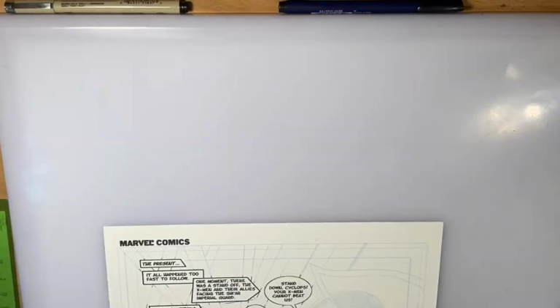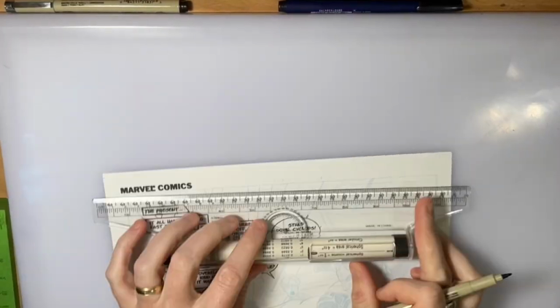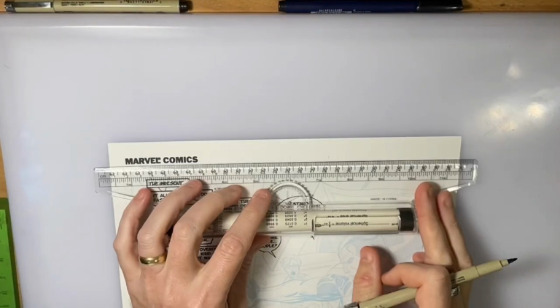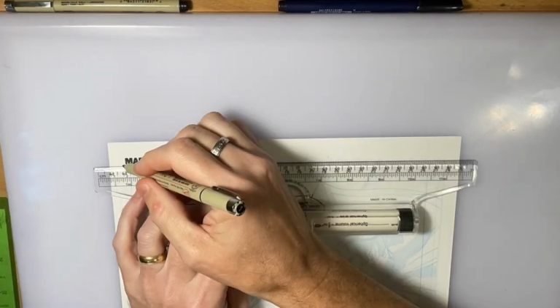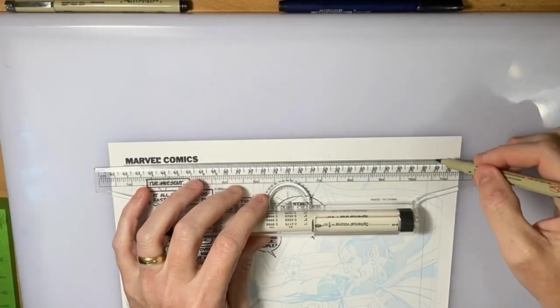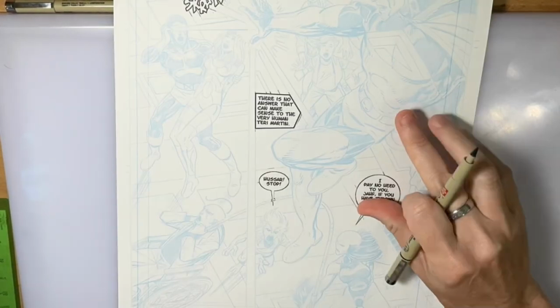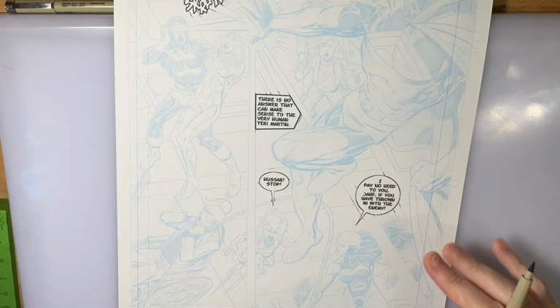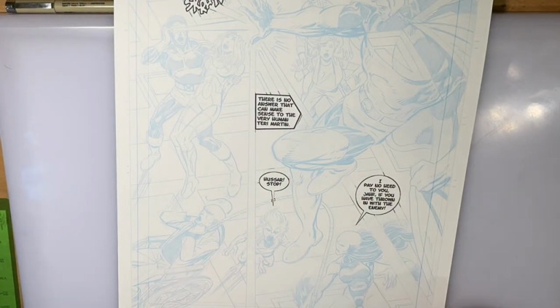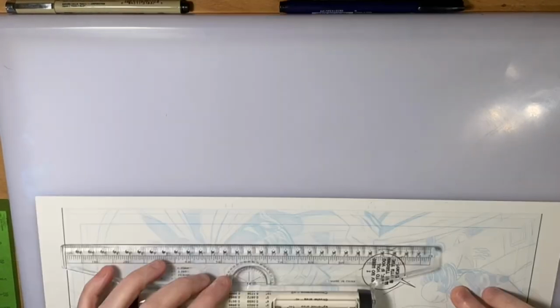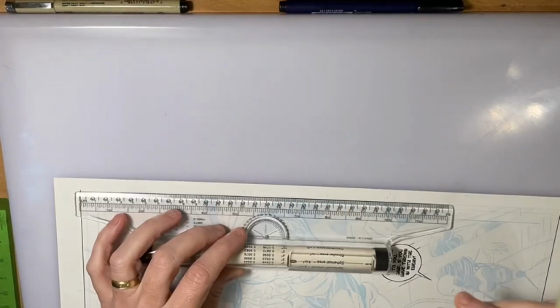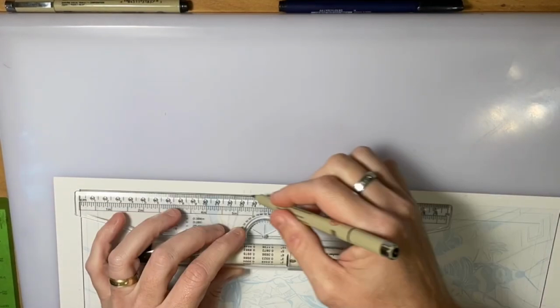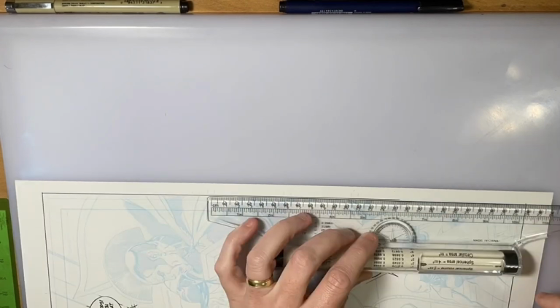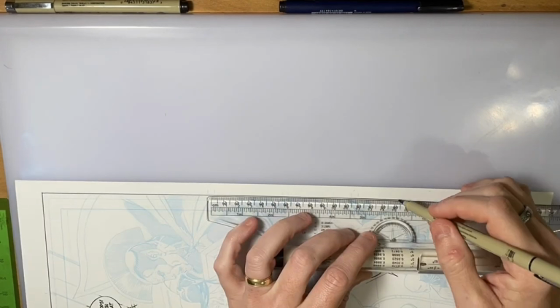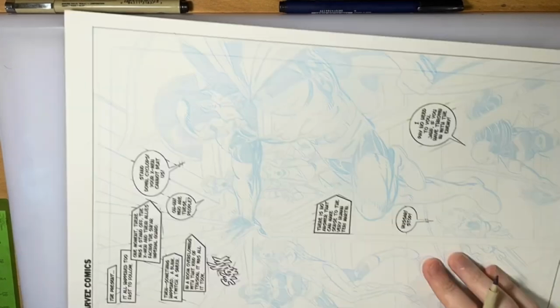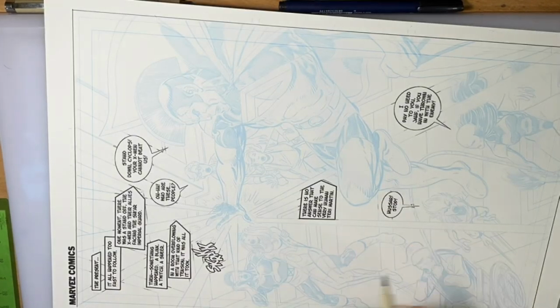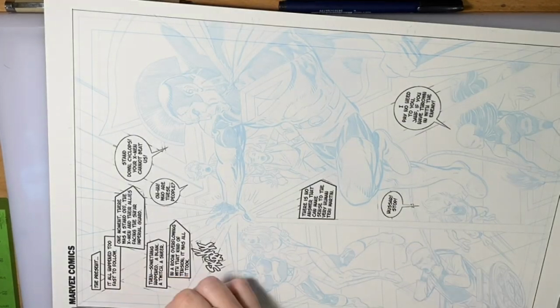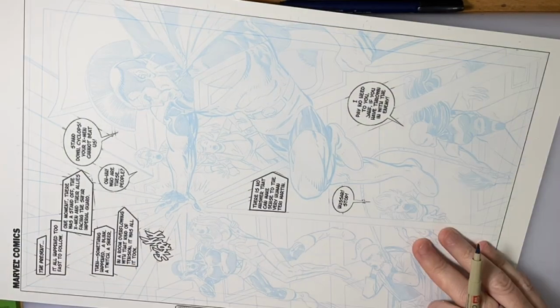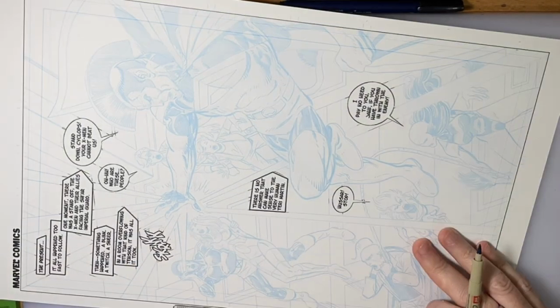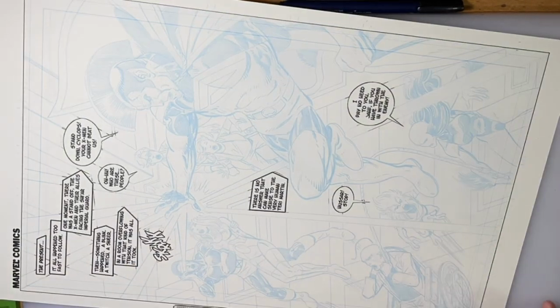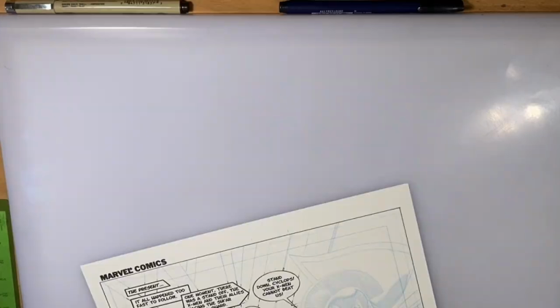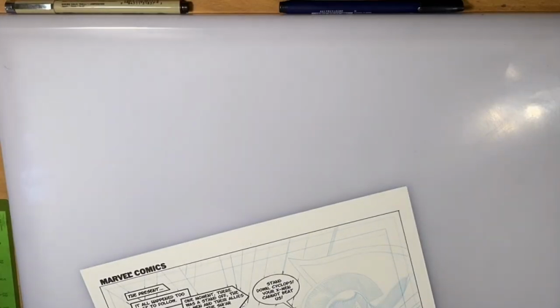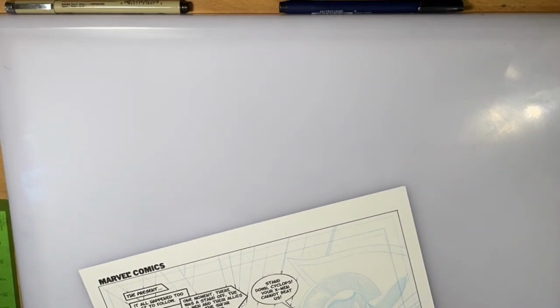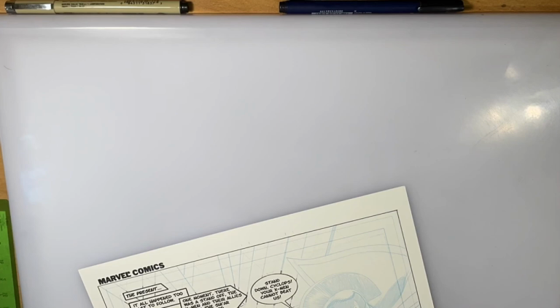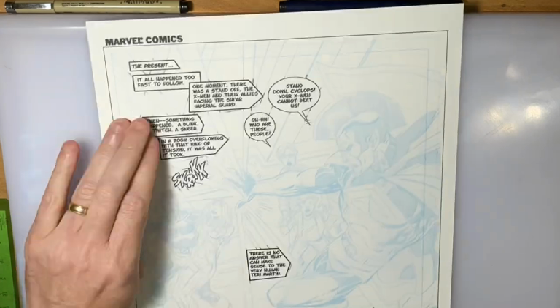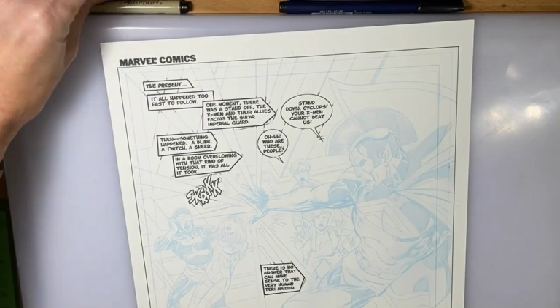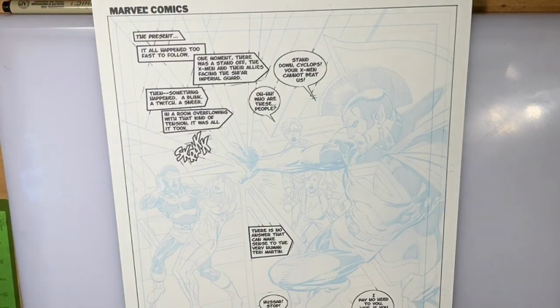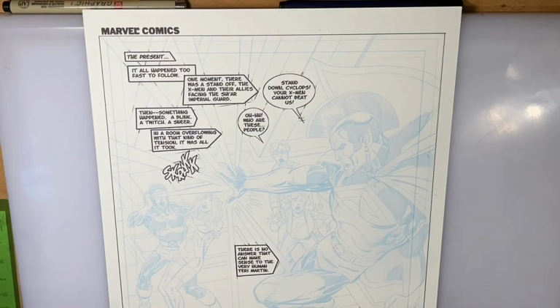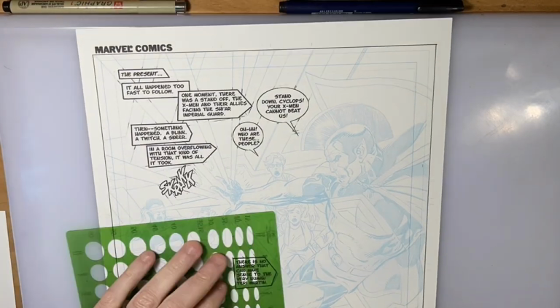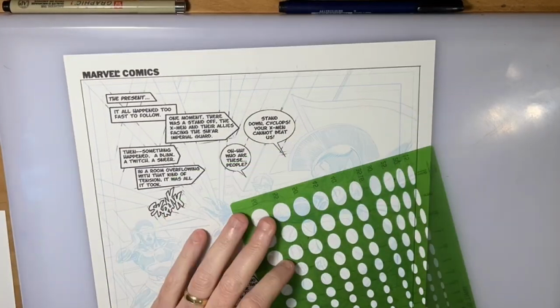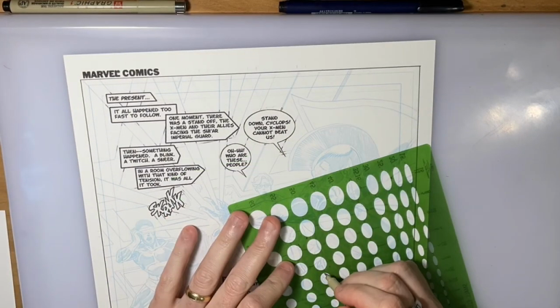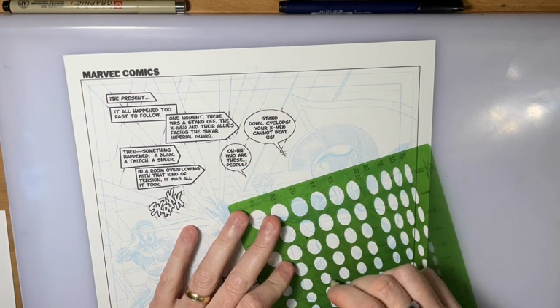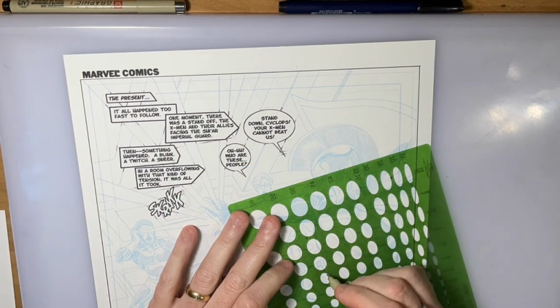Hello, everybody. It is Andy Smith, 32-year veteran of the comic book industry, and you know I like John Byrne. I still love John Byrne's work, actually. Sure, it has its flaws, but overall it's great comics.